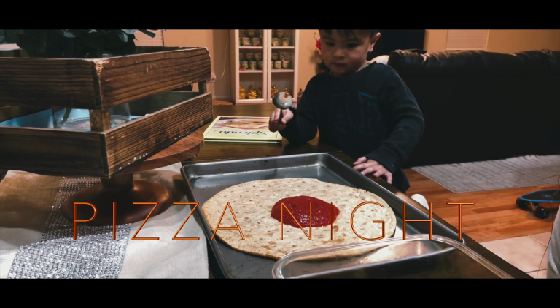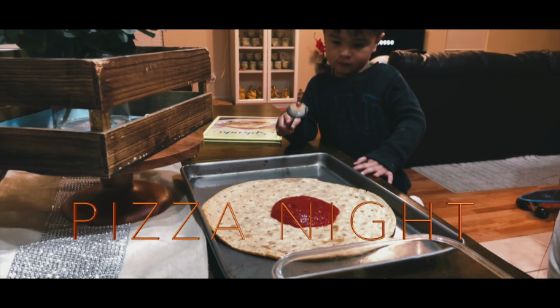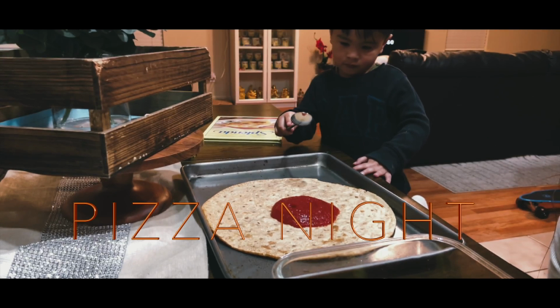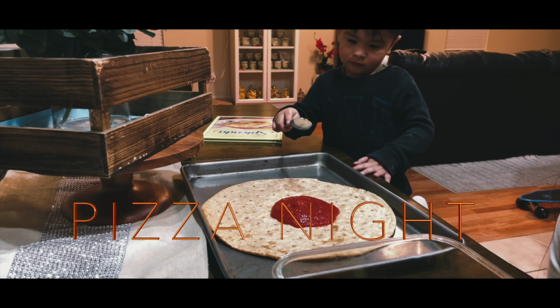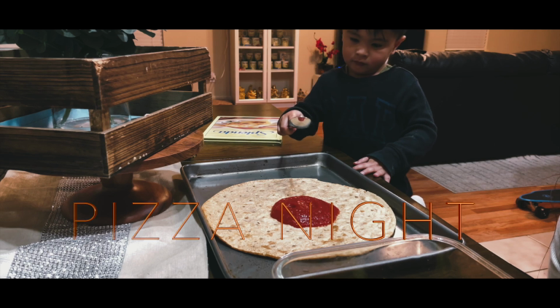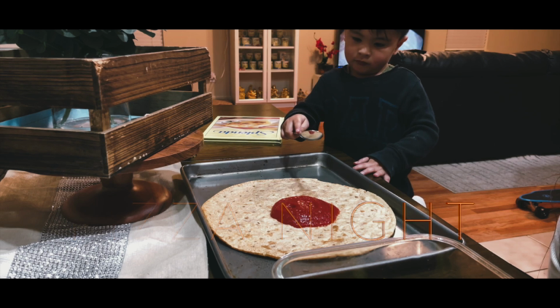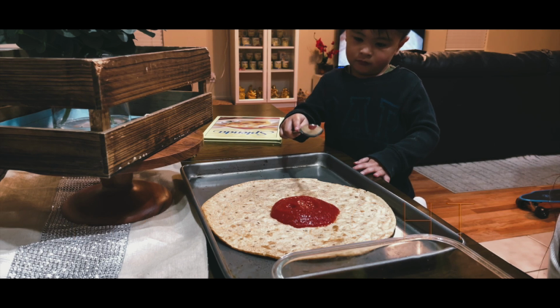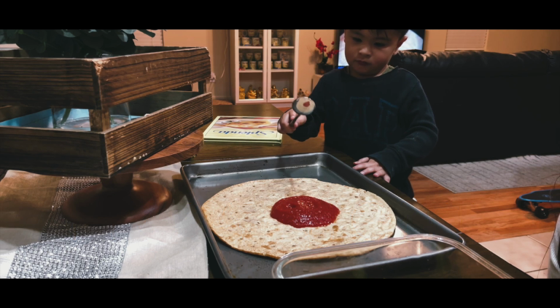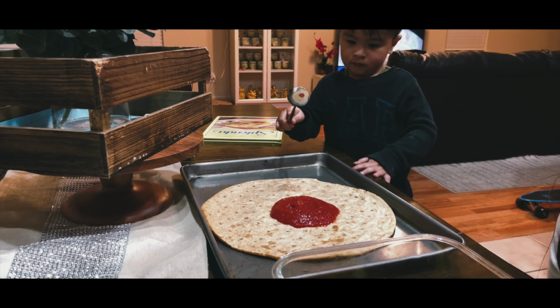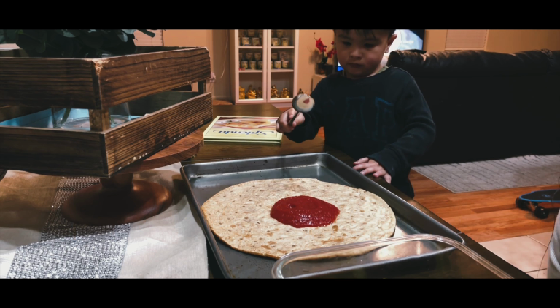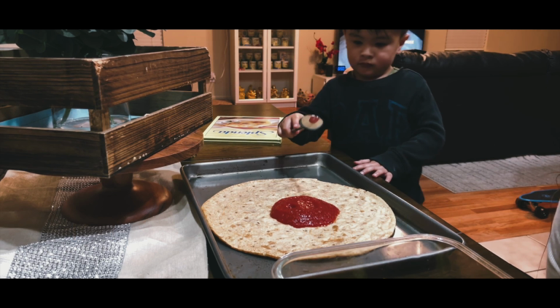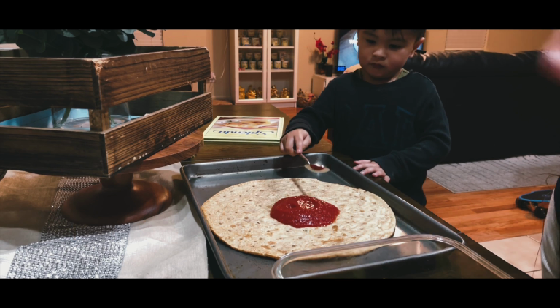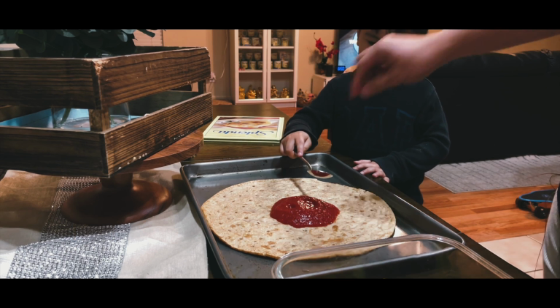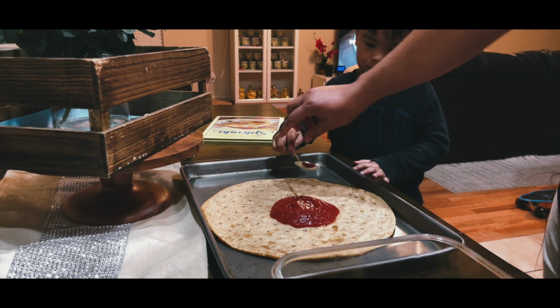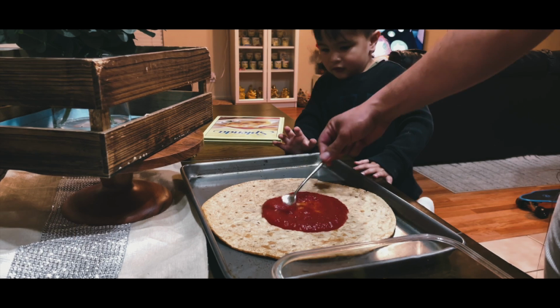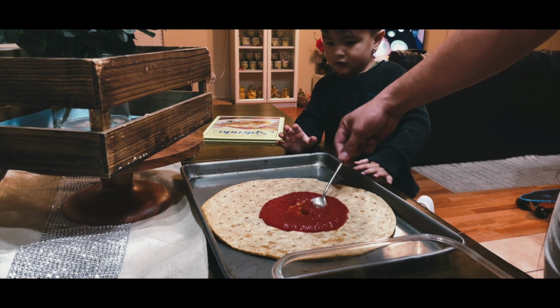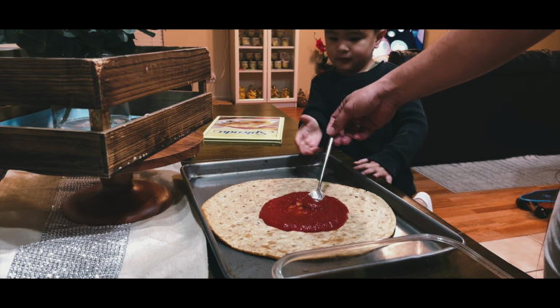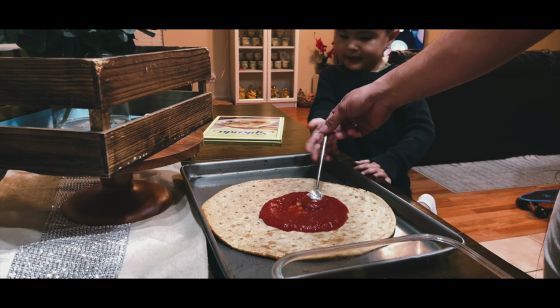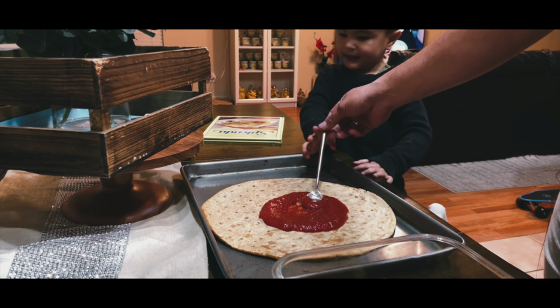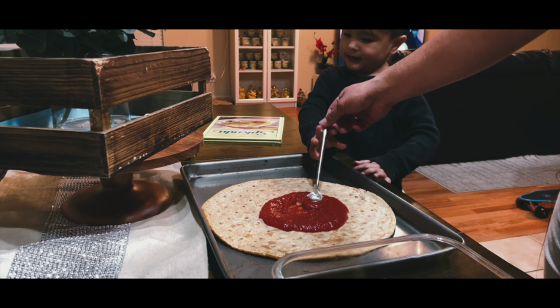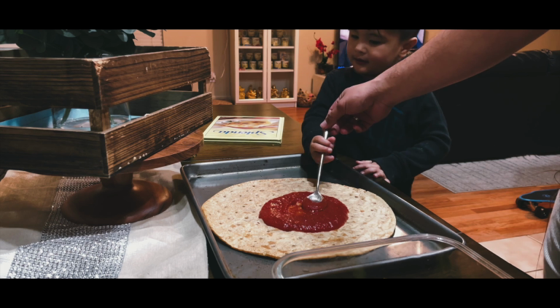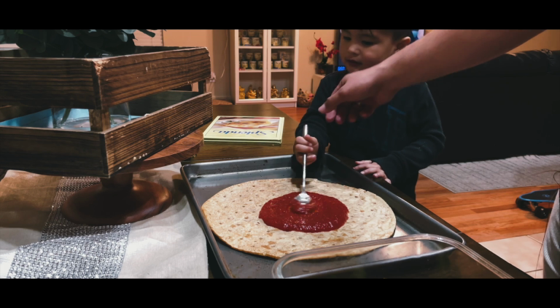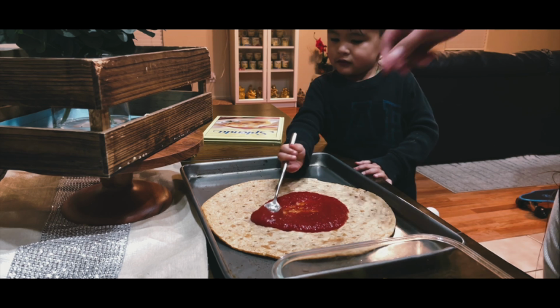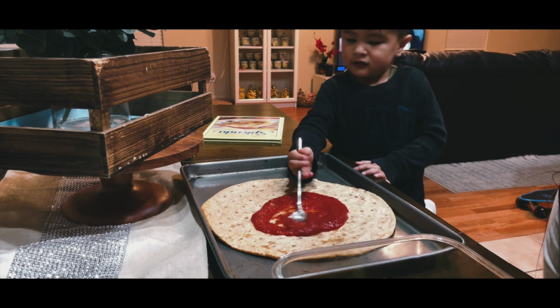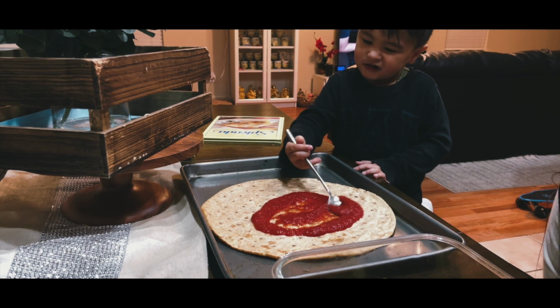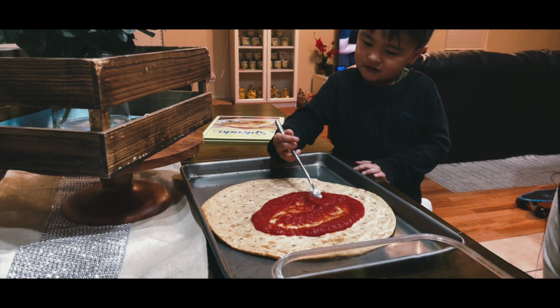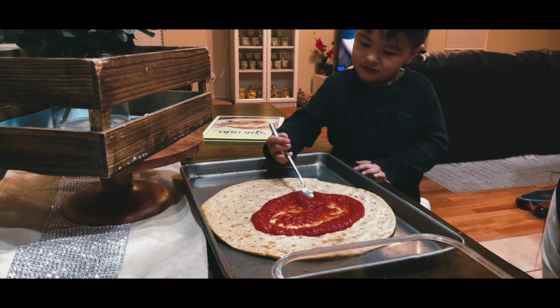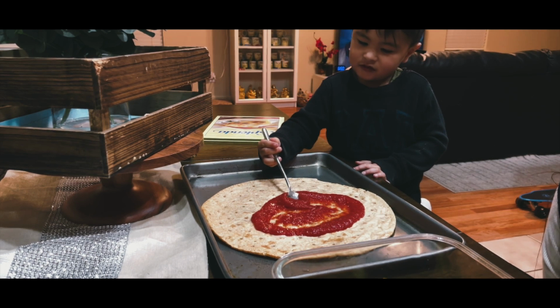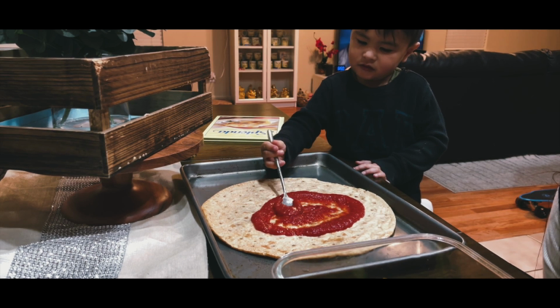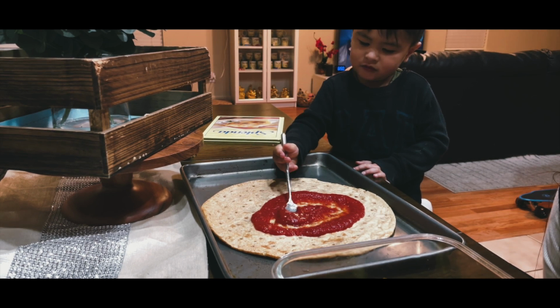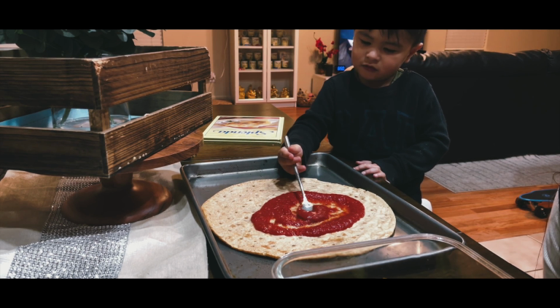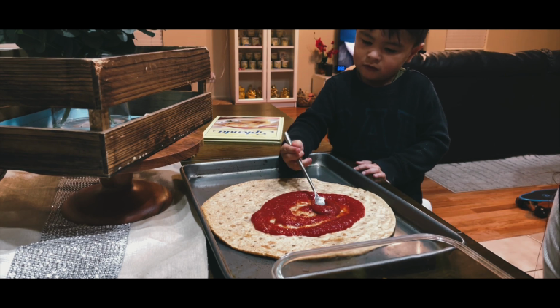We're making a pepperoni pizza. Can I do that? Me, I want to do that. Can I have a turn, Liam?